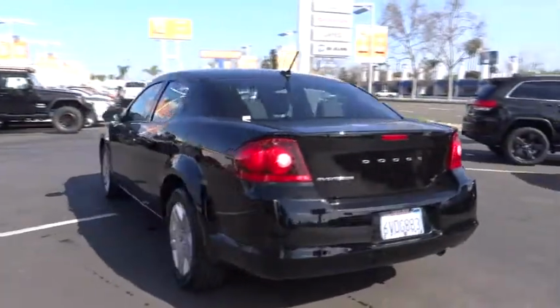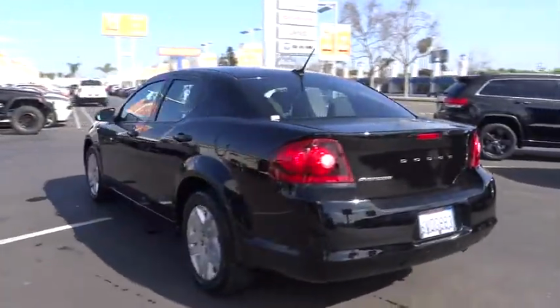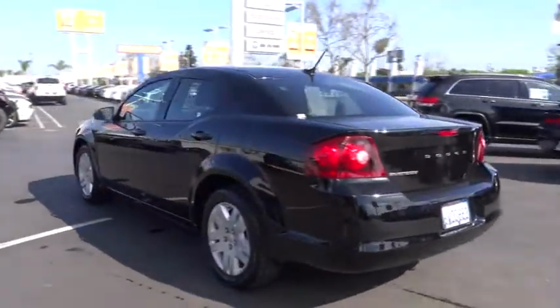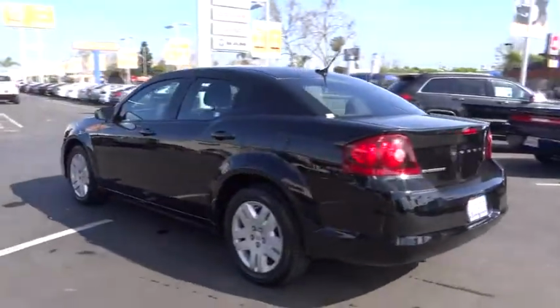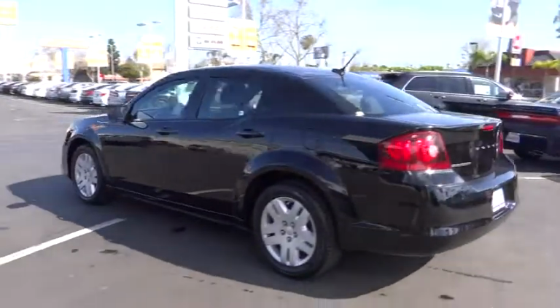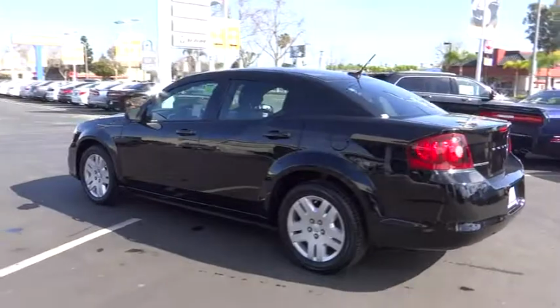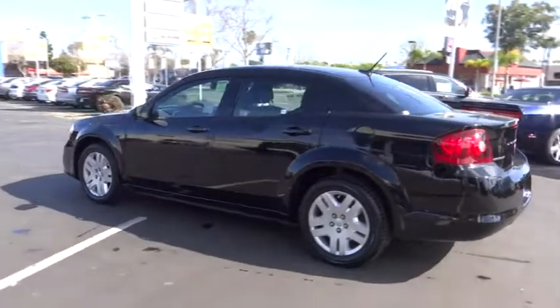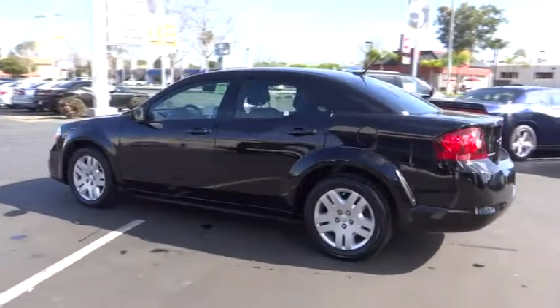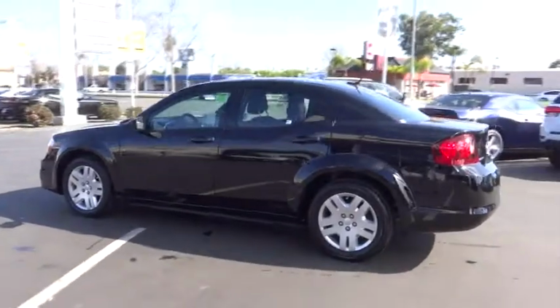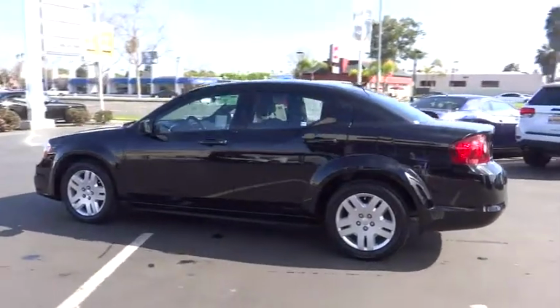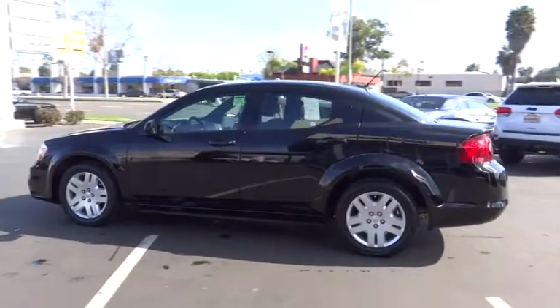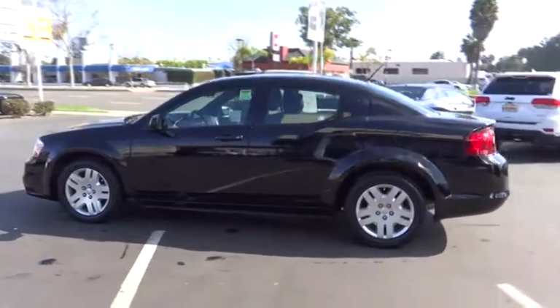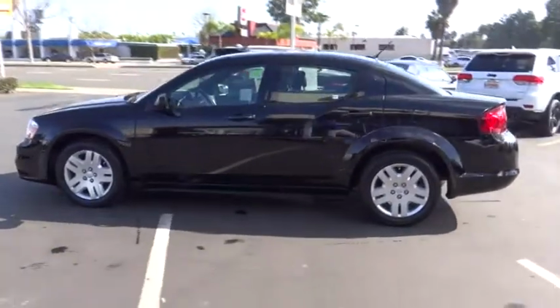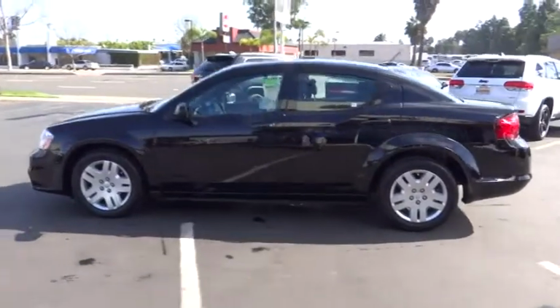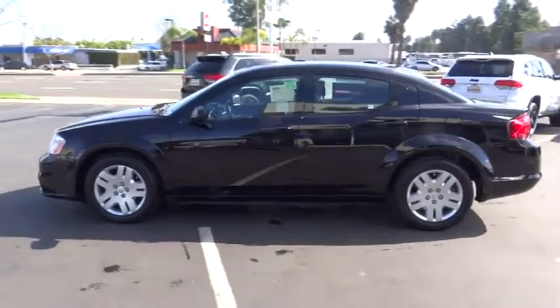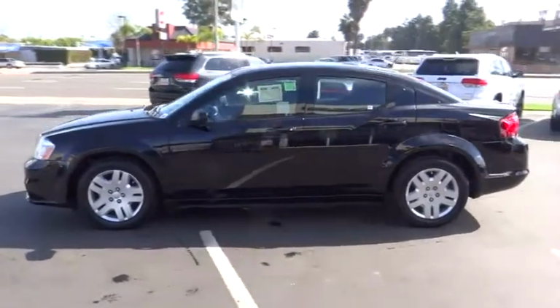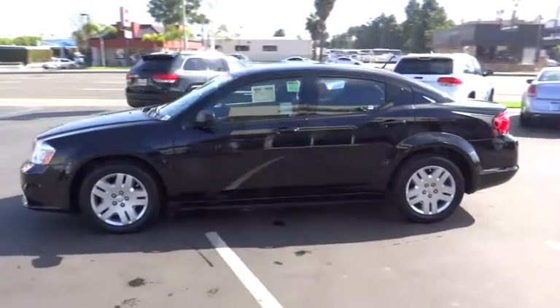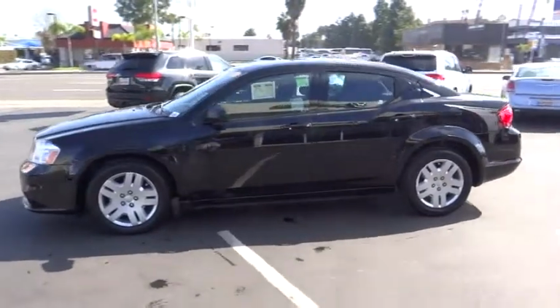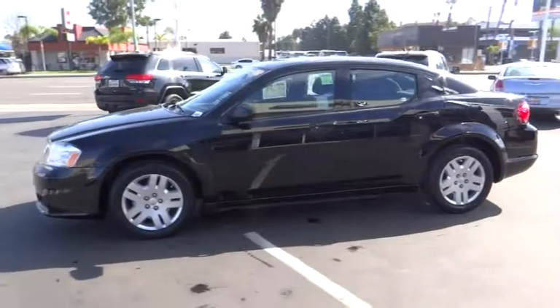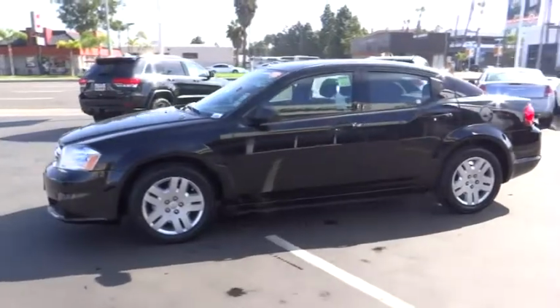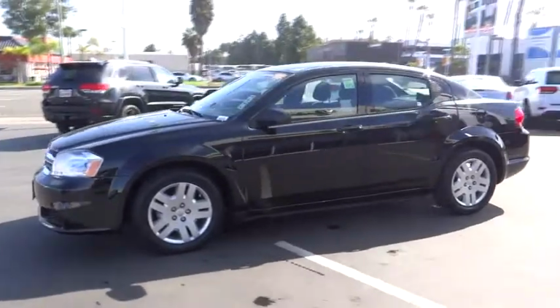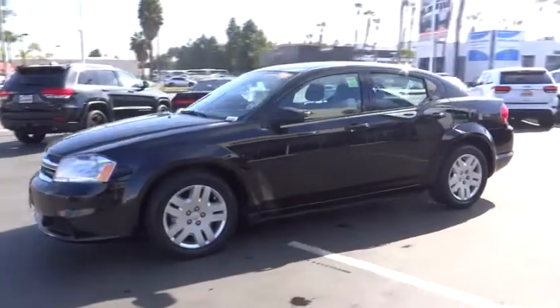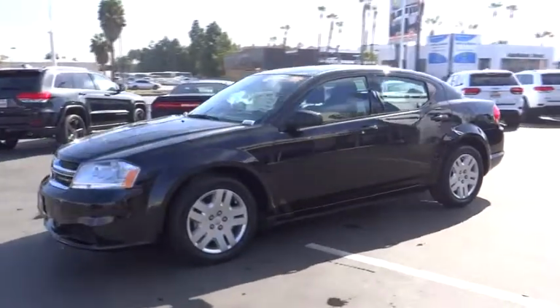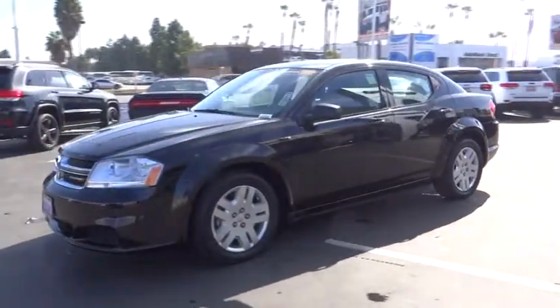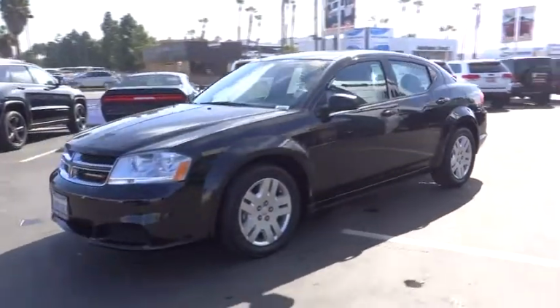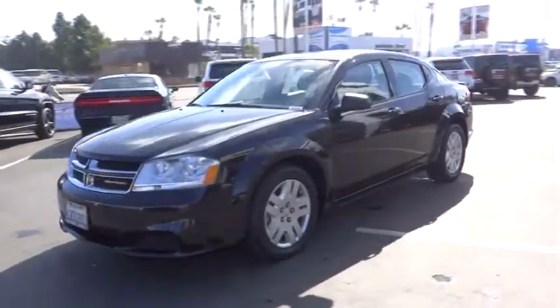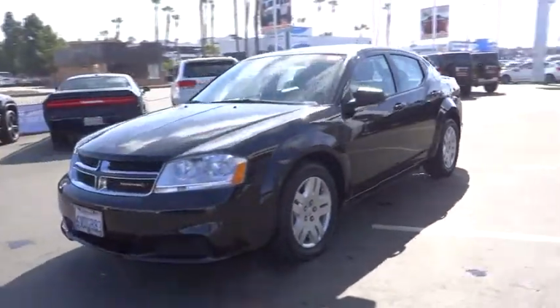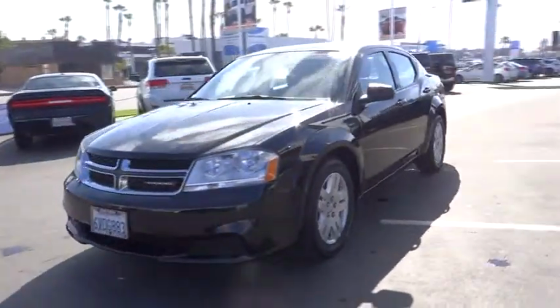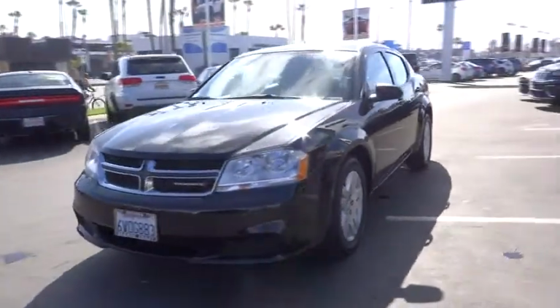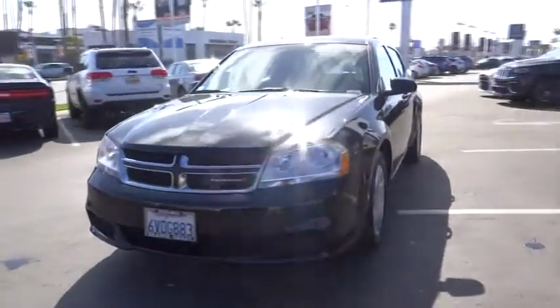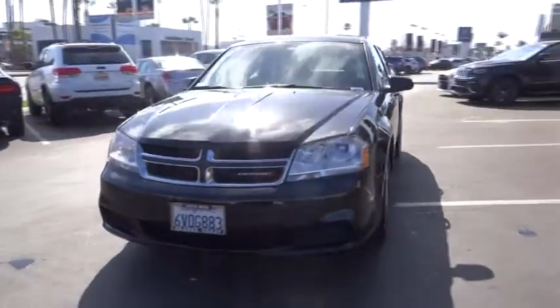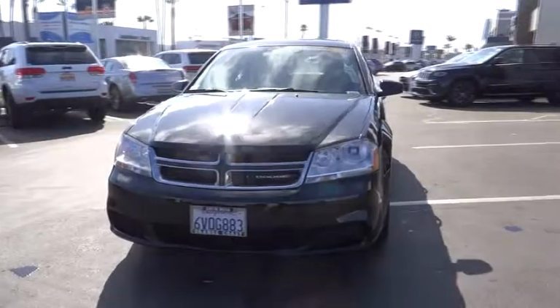Surprisingly roomy, with the Avenger, you can have the sporty looking car you want and still get the storage space you need, and it is priced below $15,000. This vehicle has less than 40,000 miles.